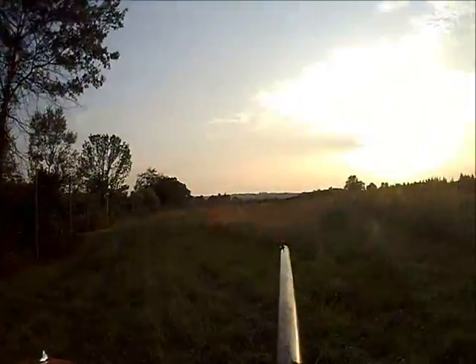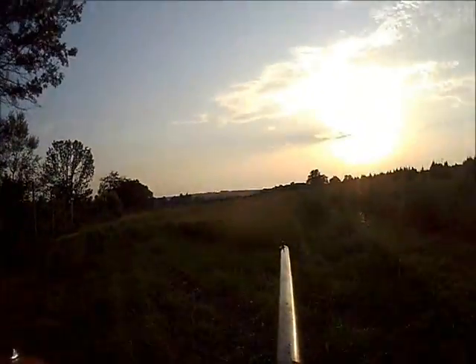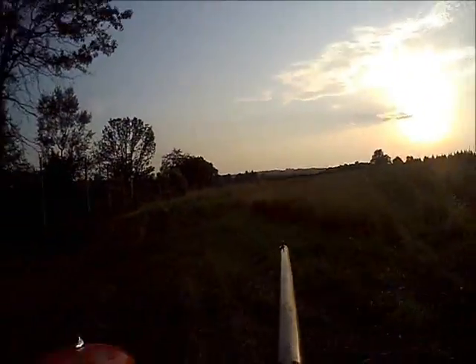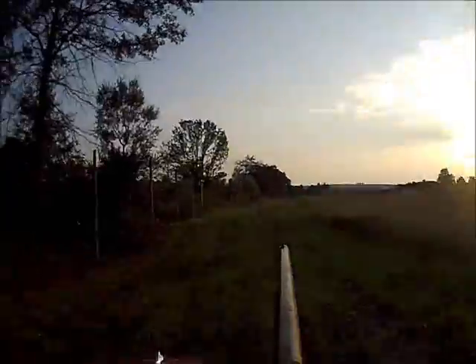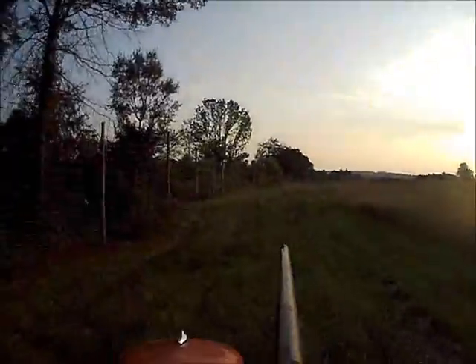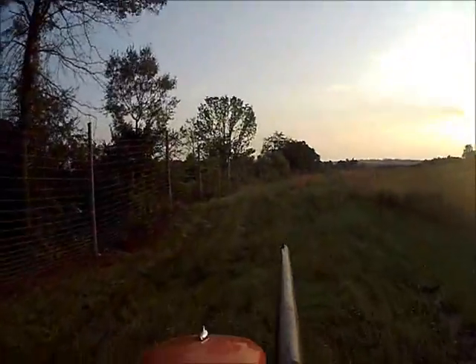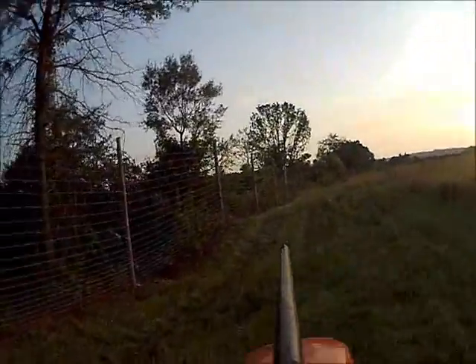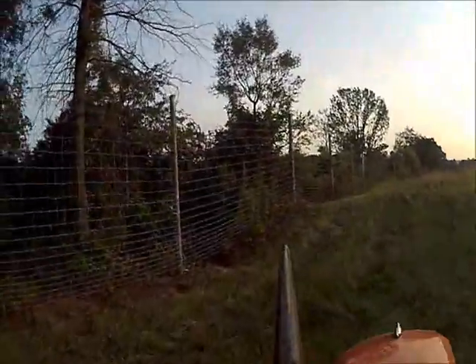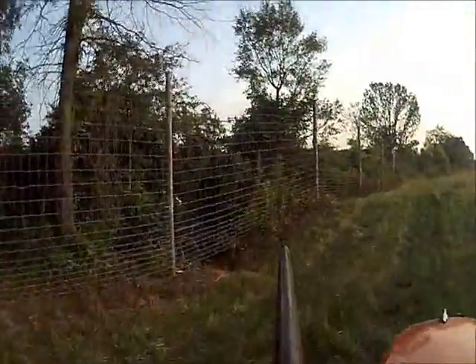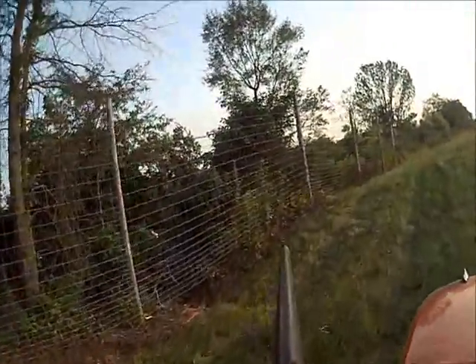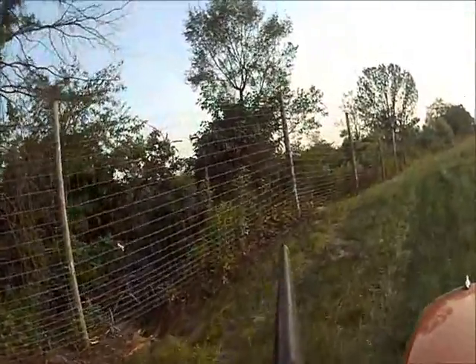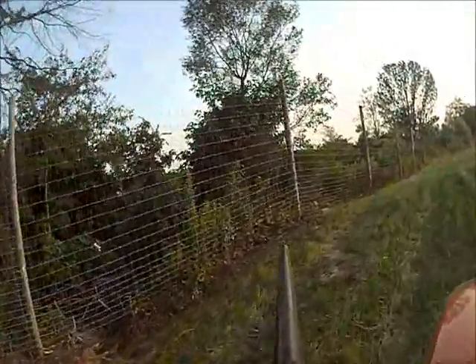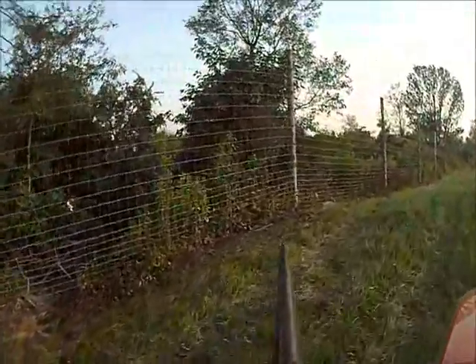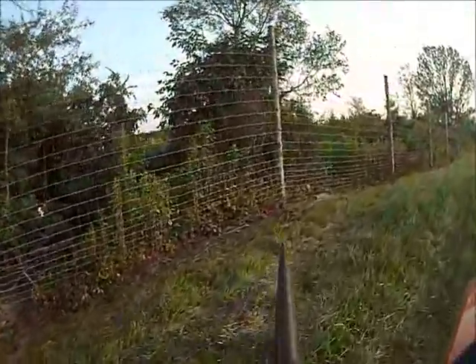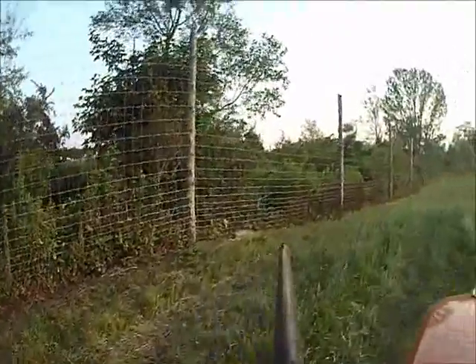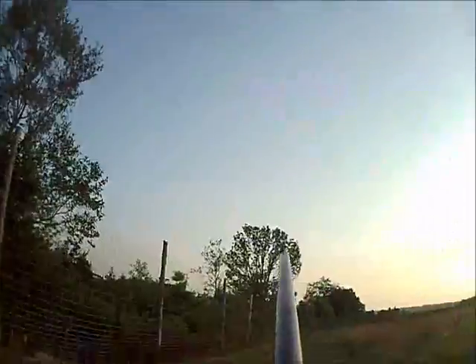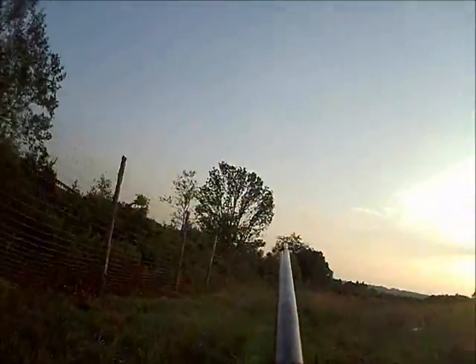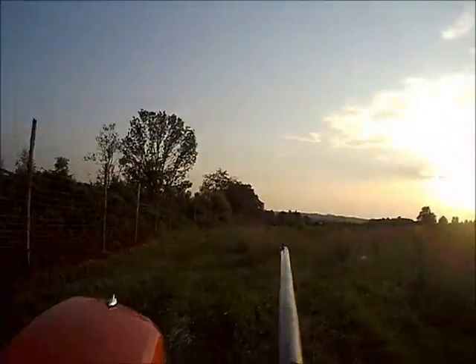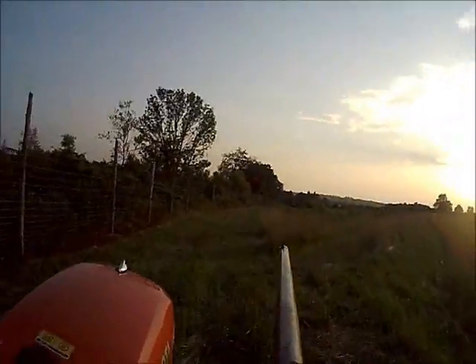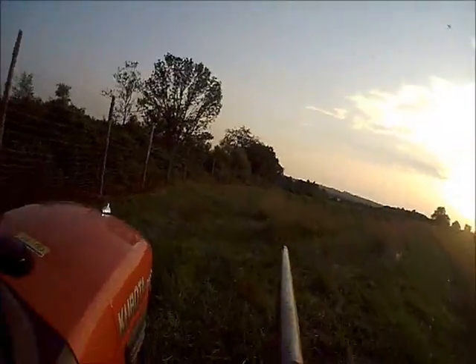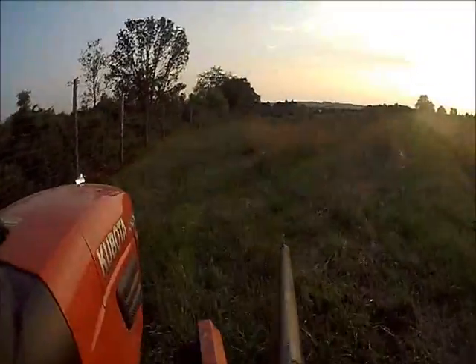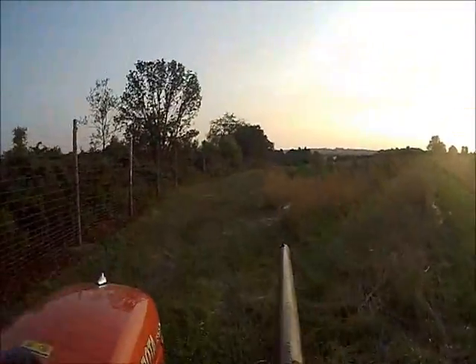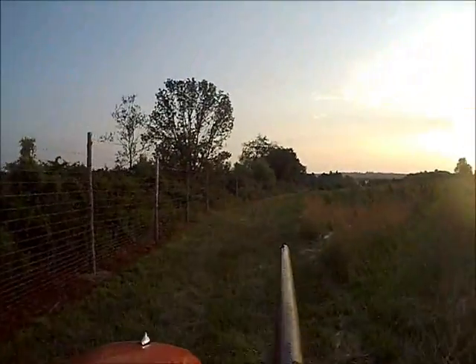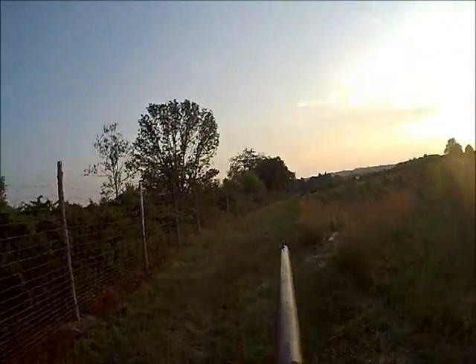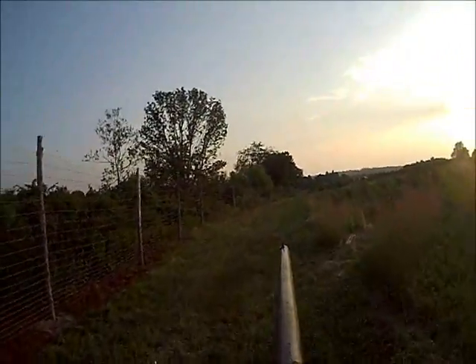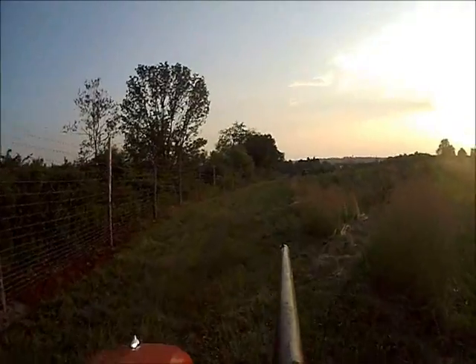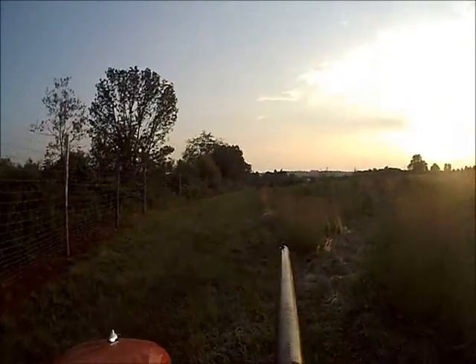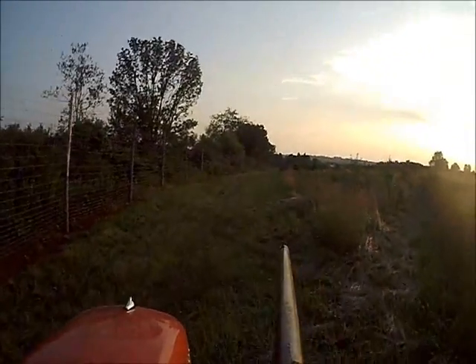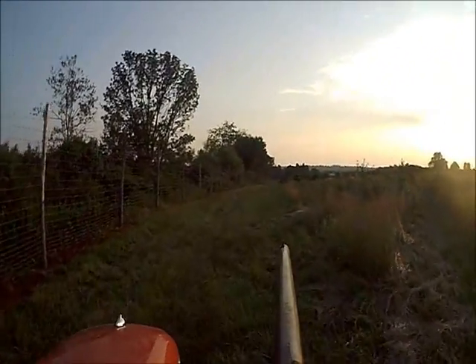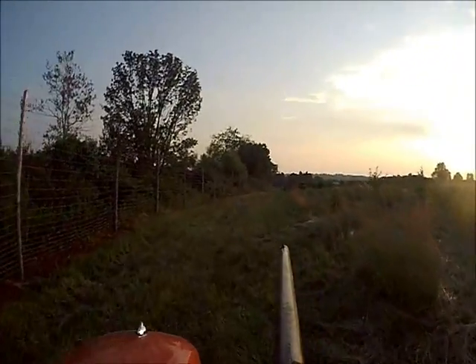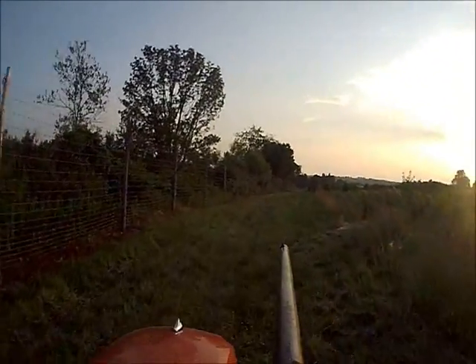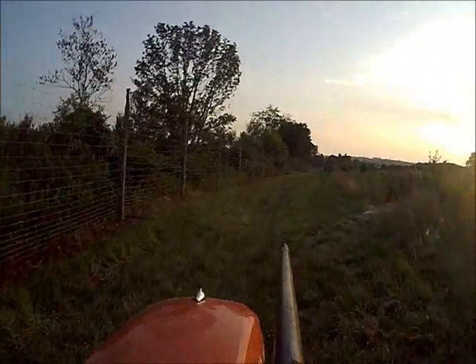We also allow dove hunting and deer hunting. Deer hunting is predominantly using a bow and arrow. We're in a highly urbanized area, so shotguns and rifles aren't suitable for deer here because it's dangerous.